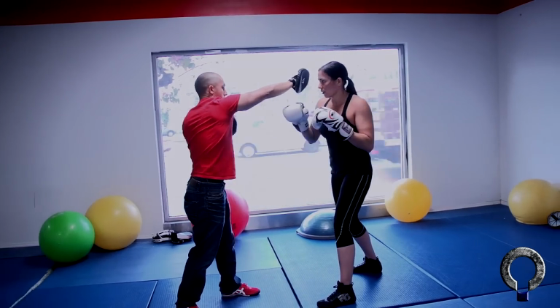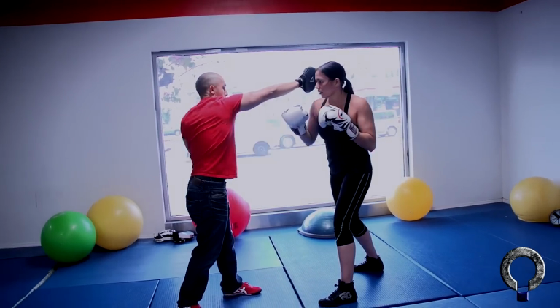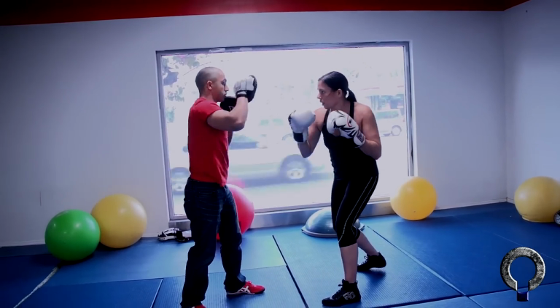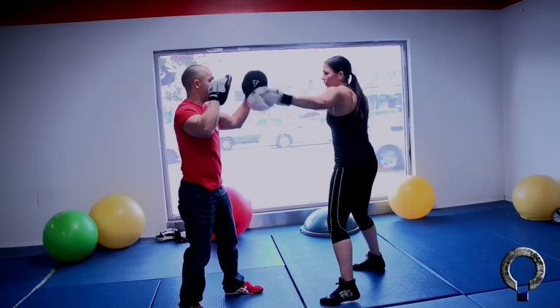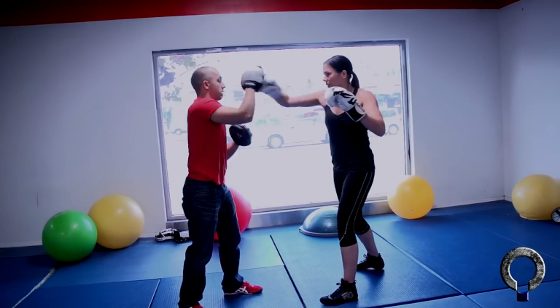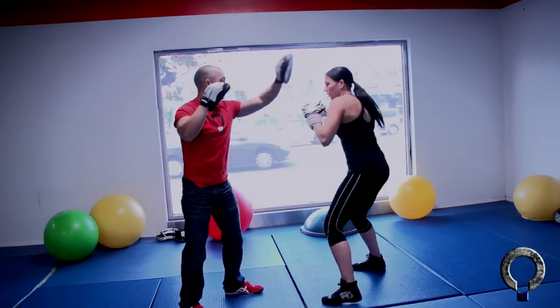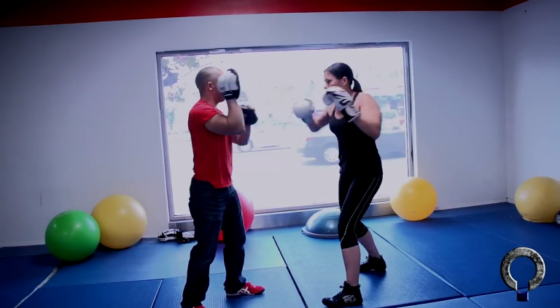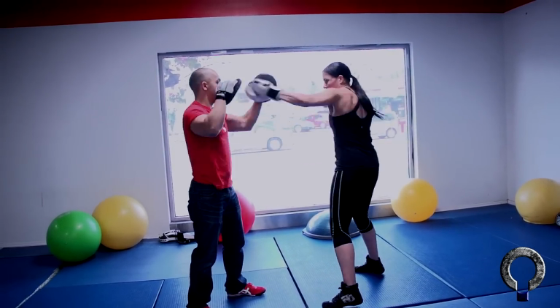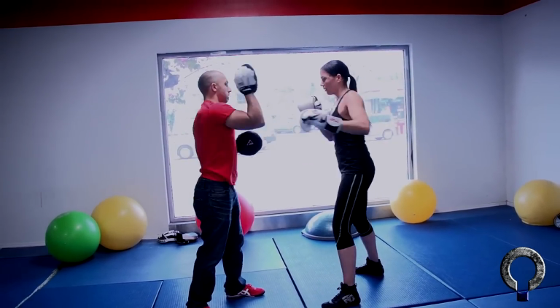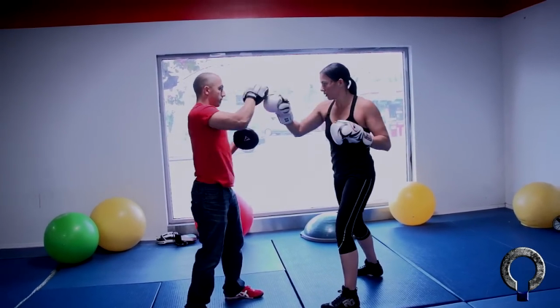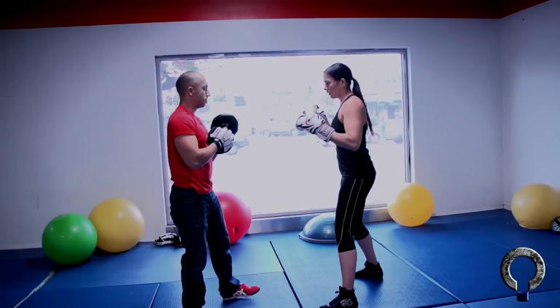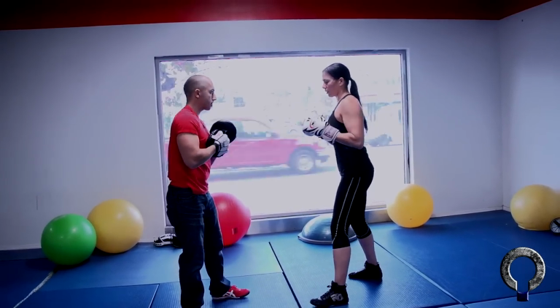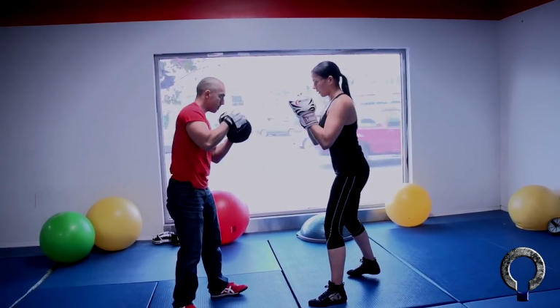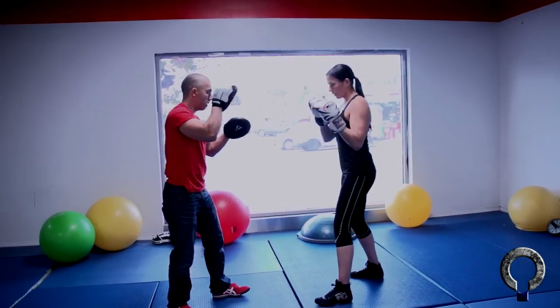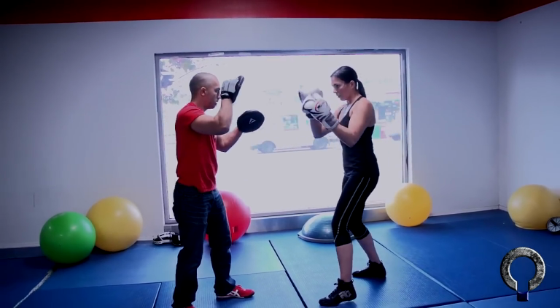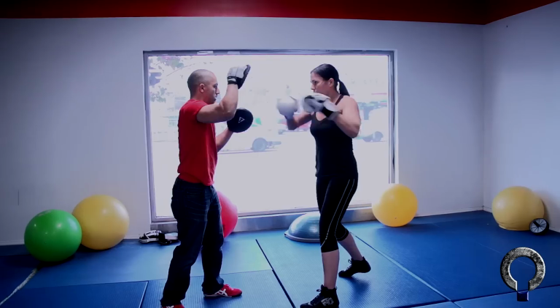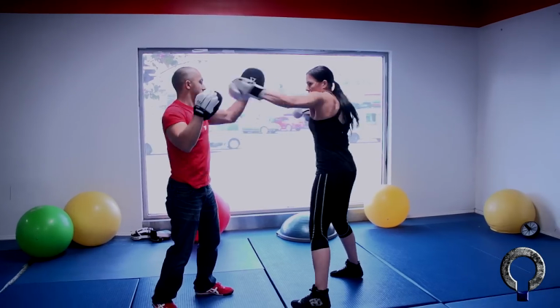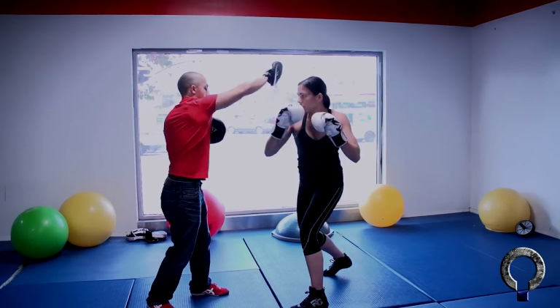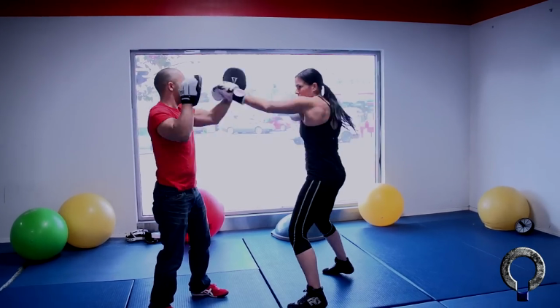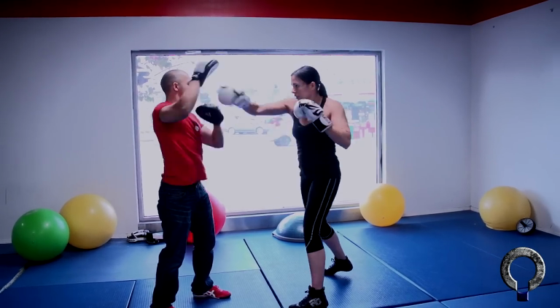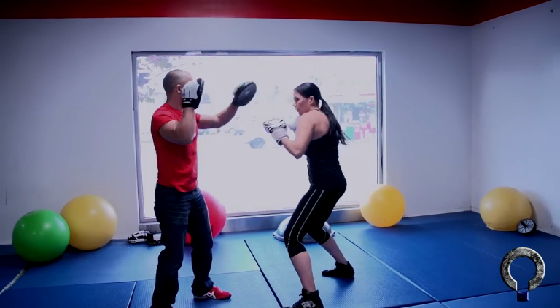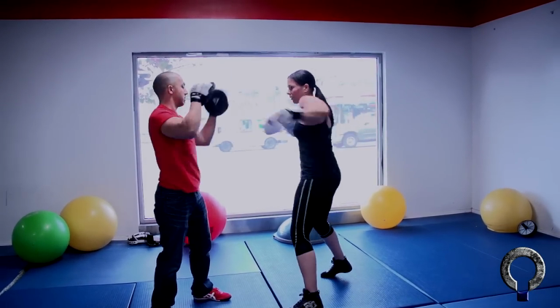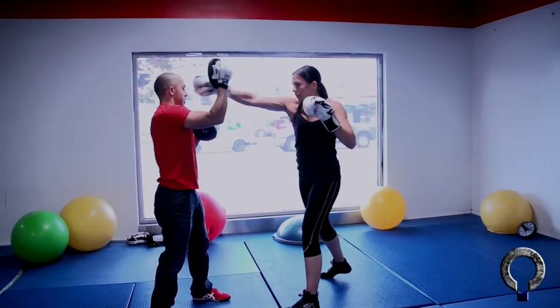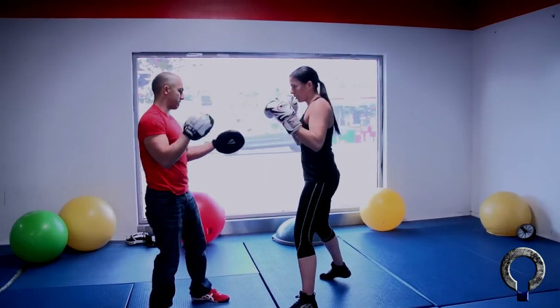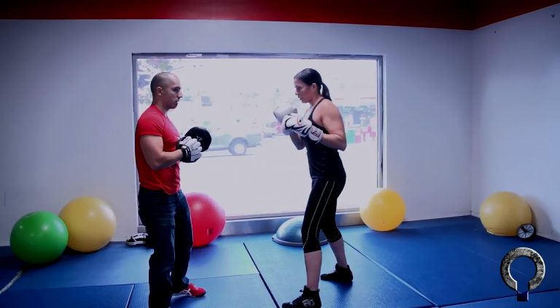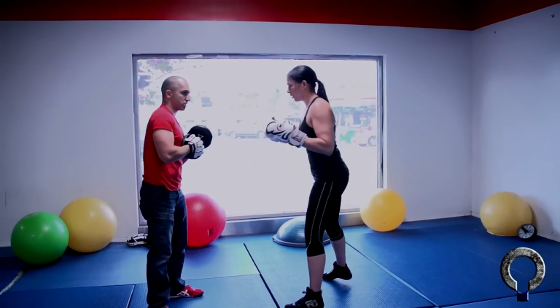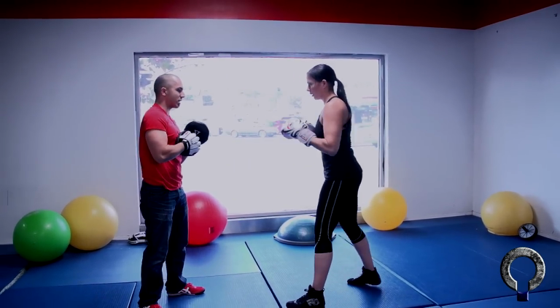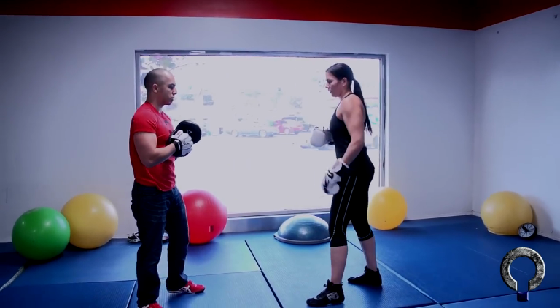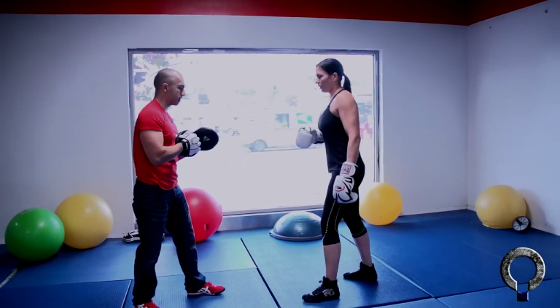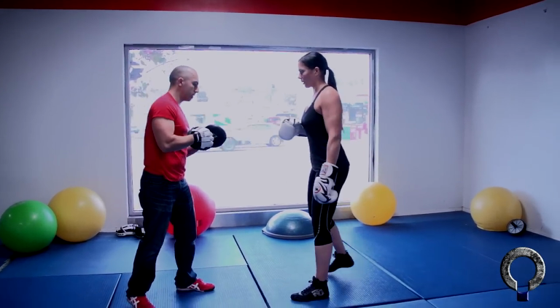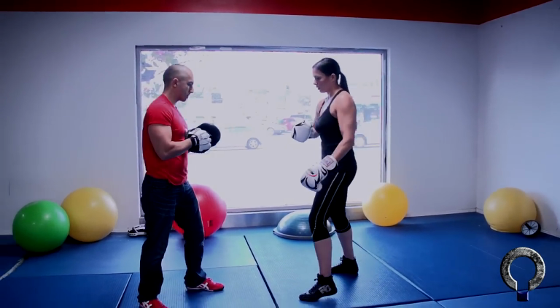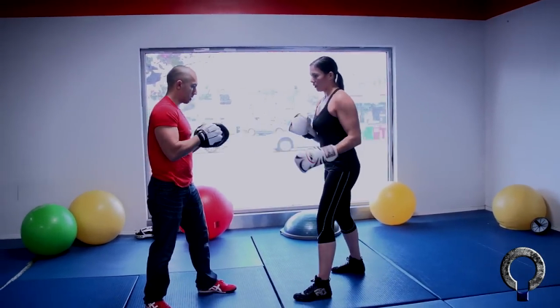Slips. Slip. Good. Slip on the right side. All good.